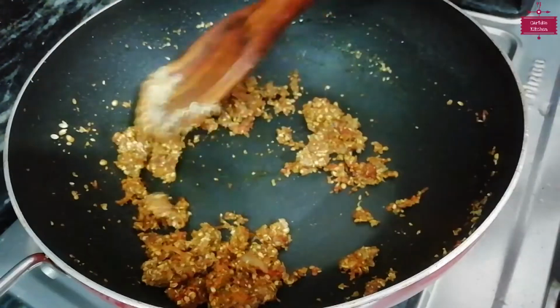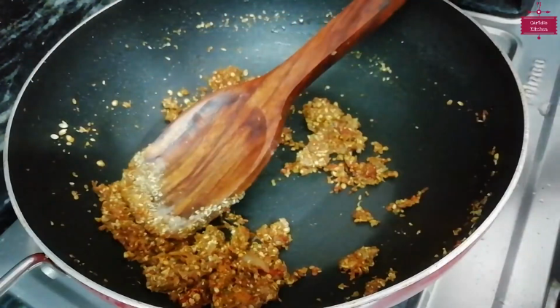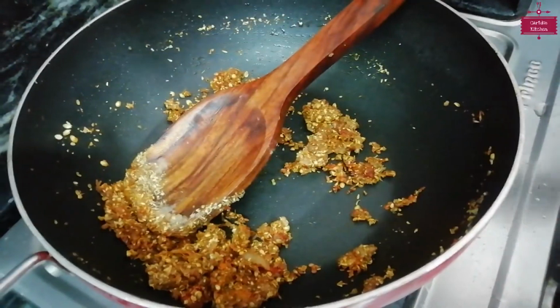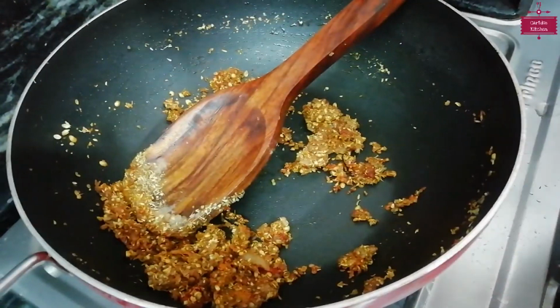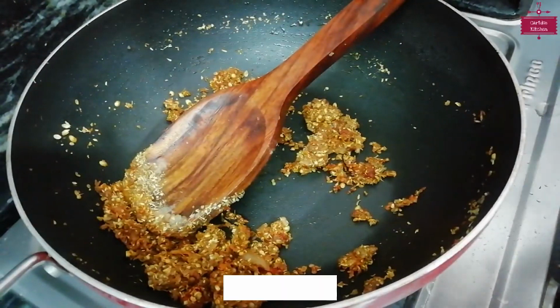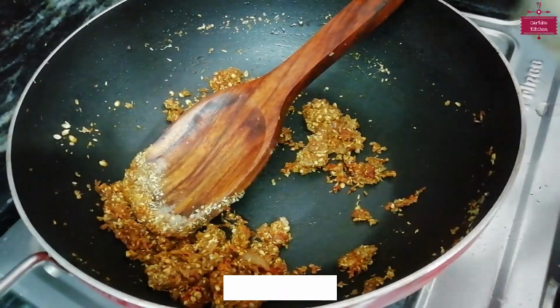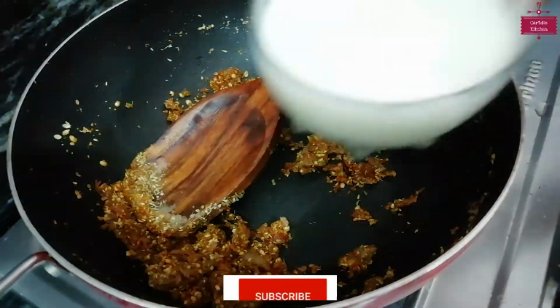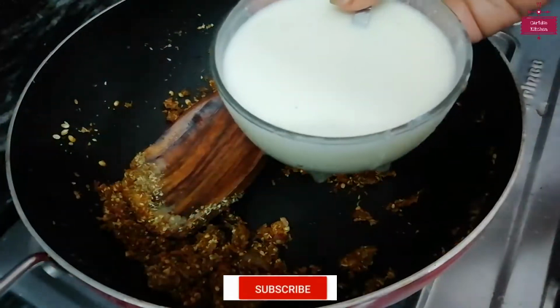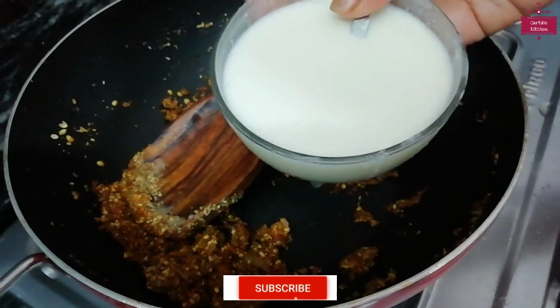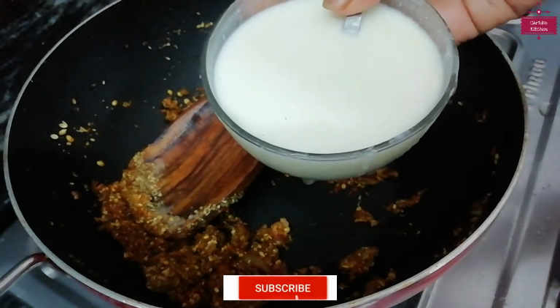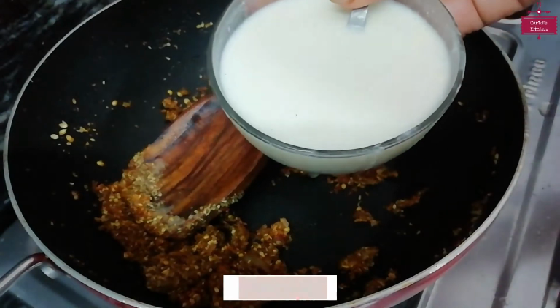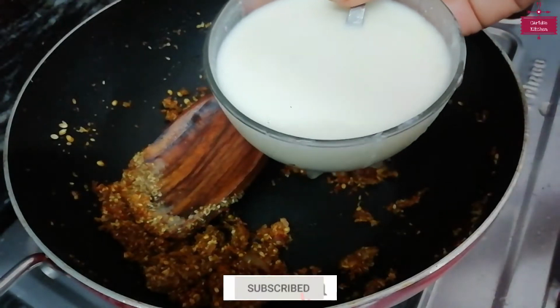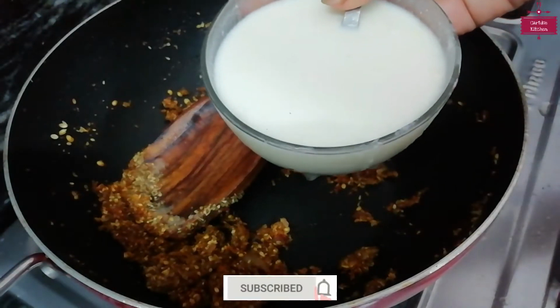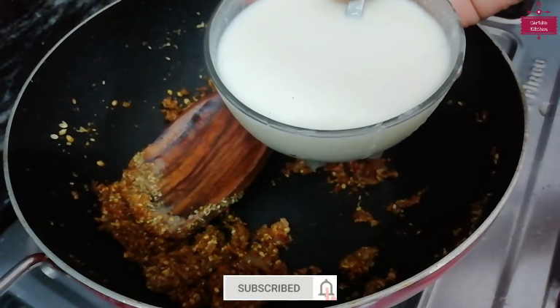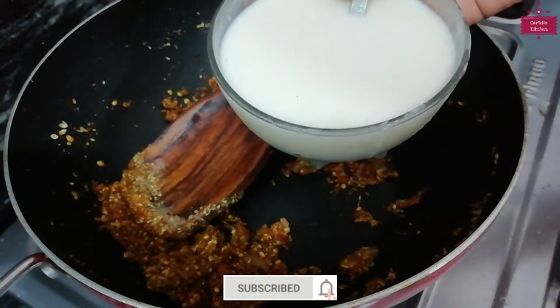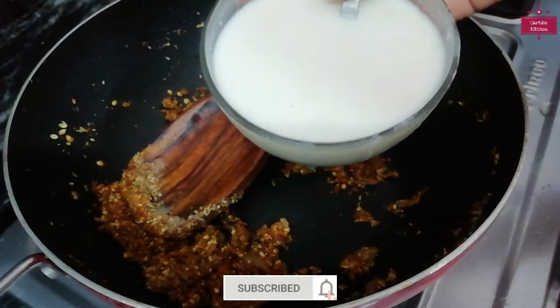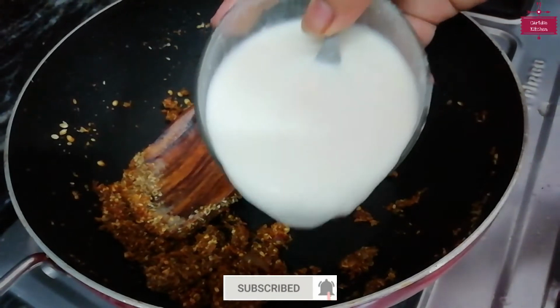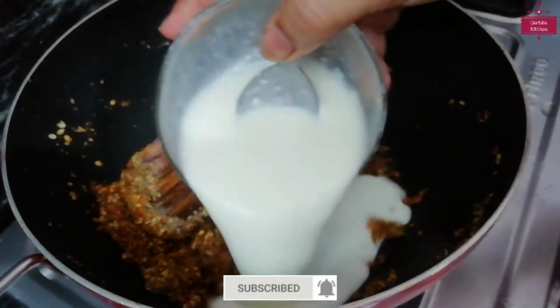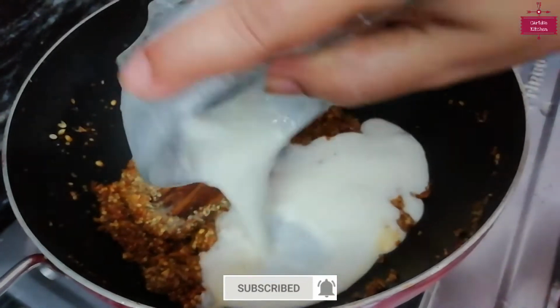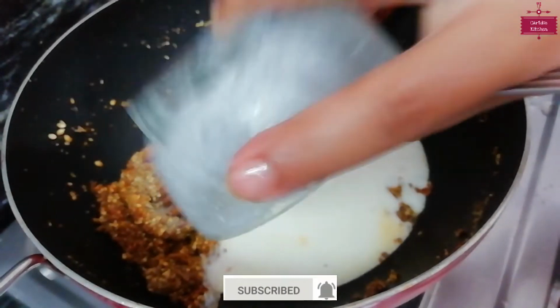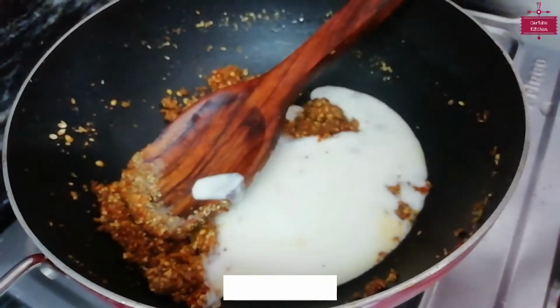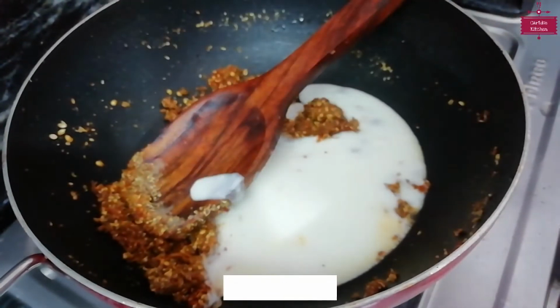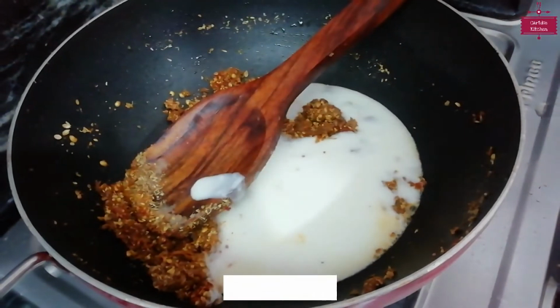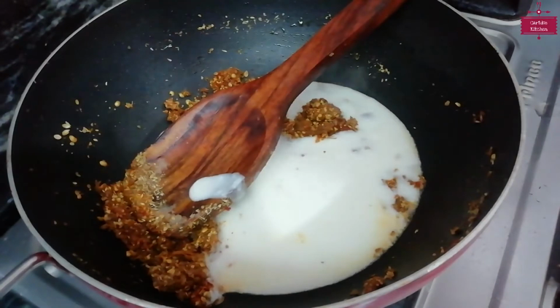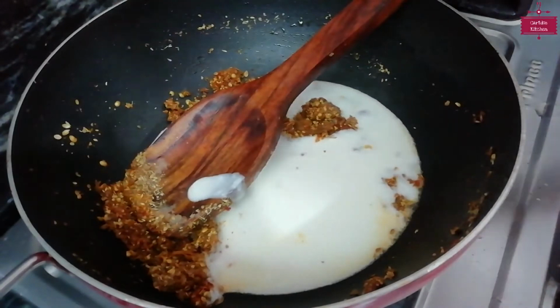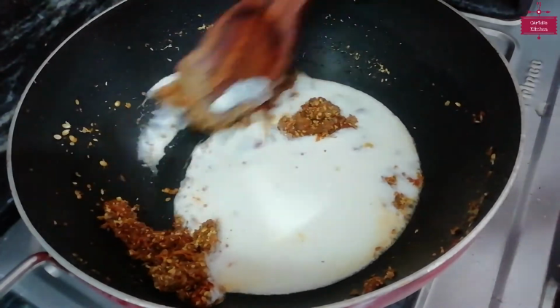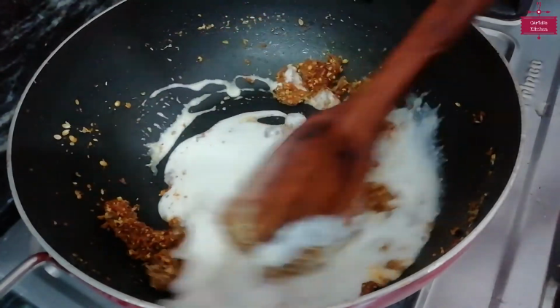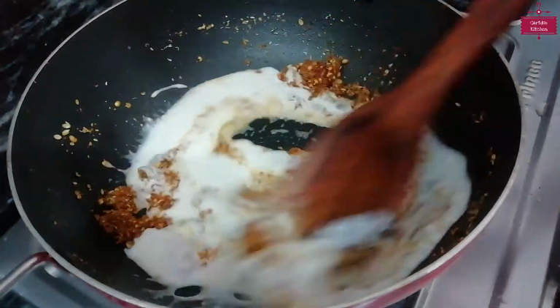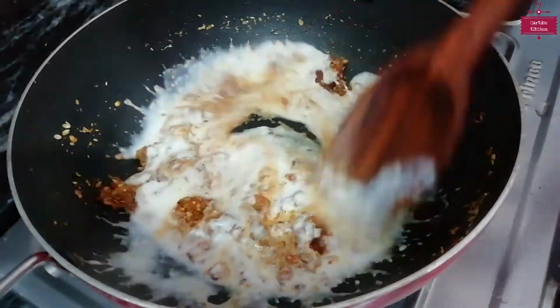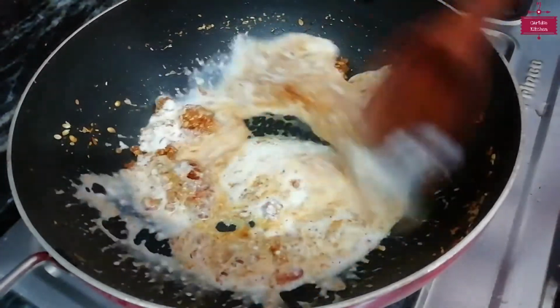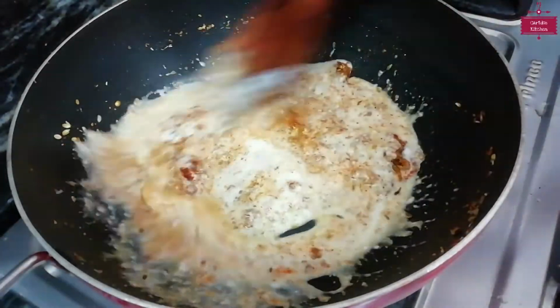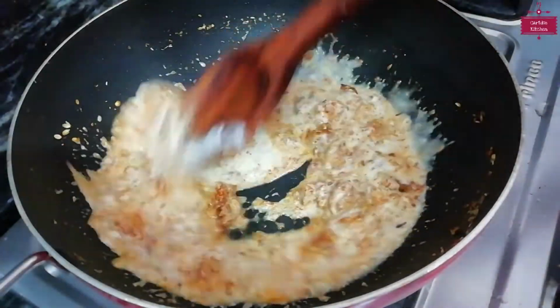Now we will add the dough. I have taken the dough and mashed it well. We will mix it carefully, otherwise the dough will fall apart.